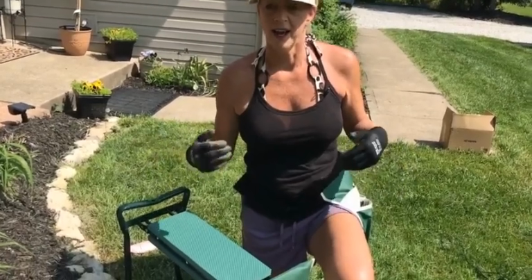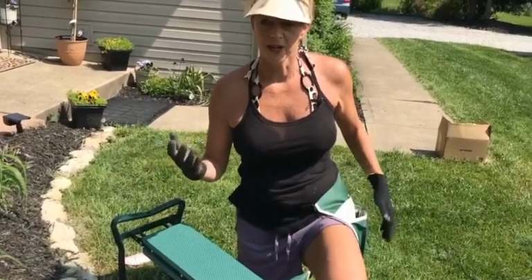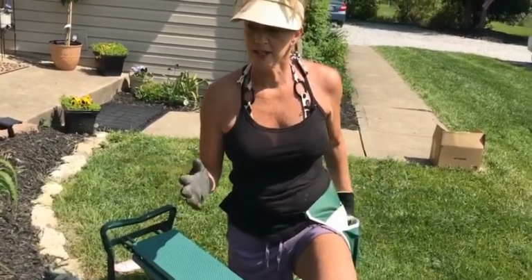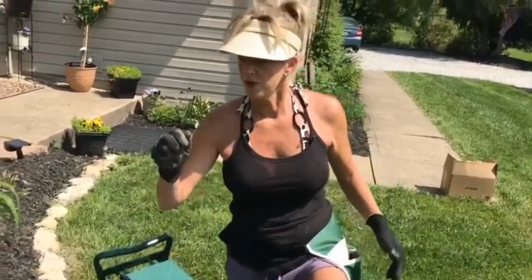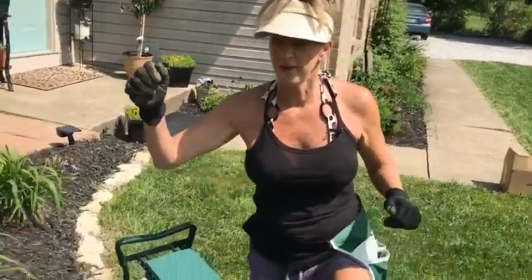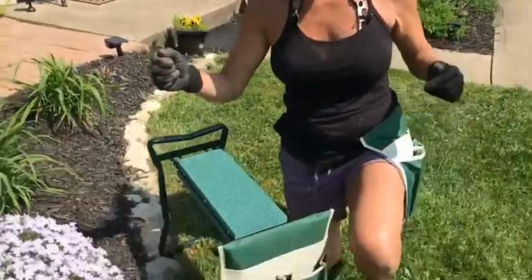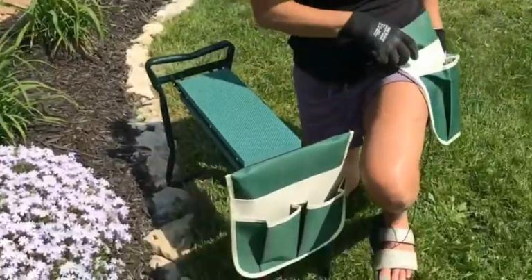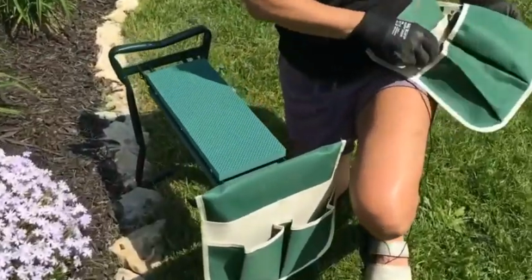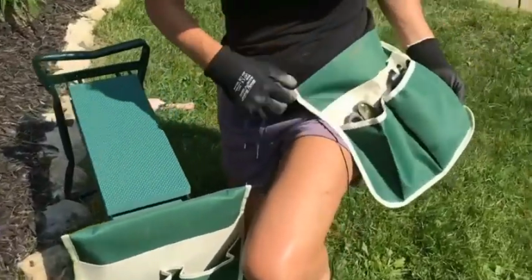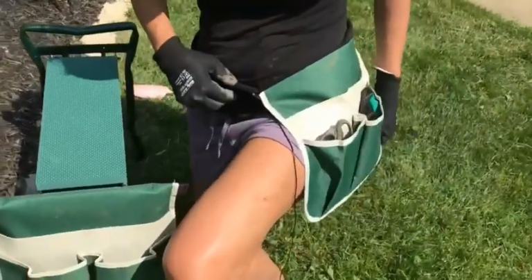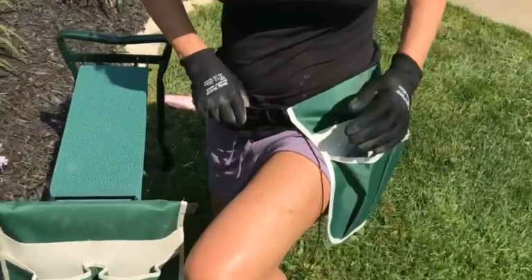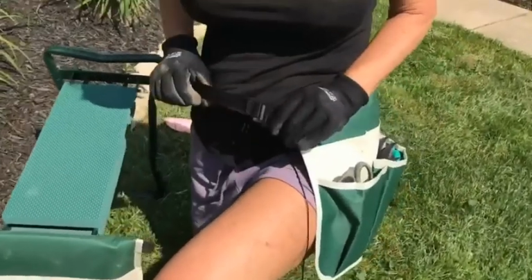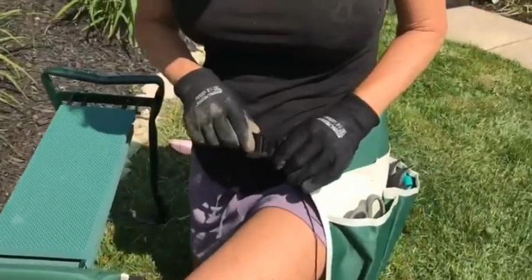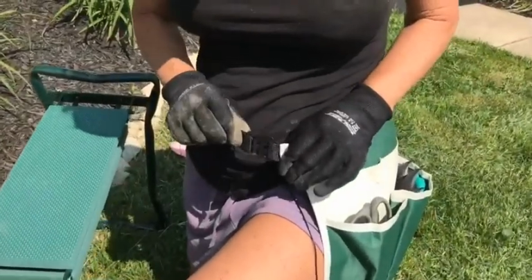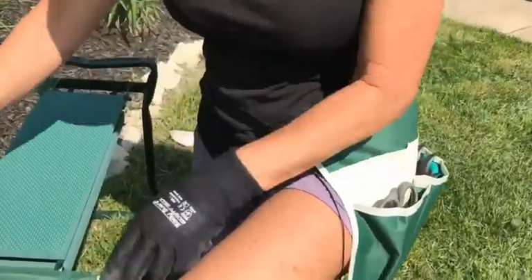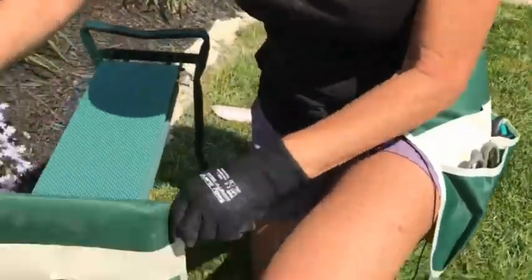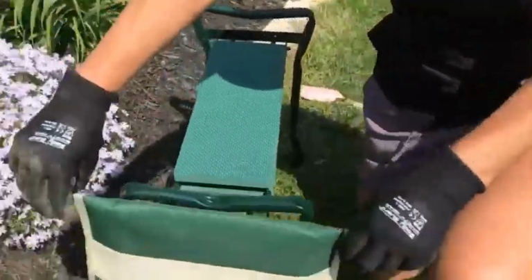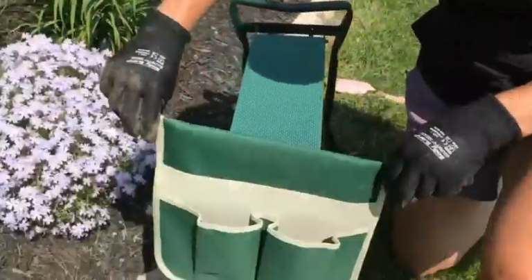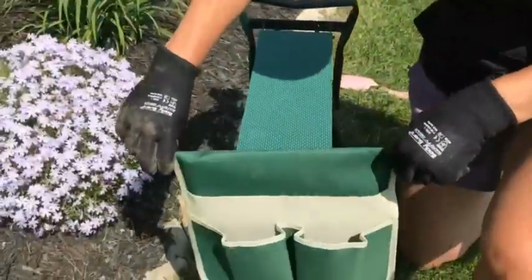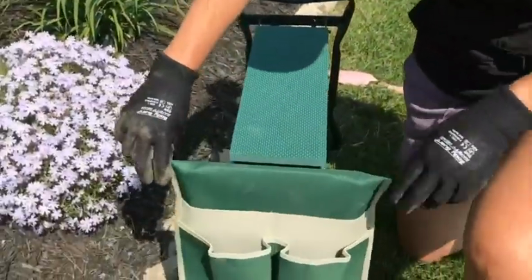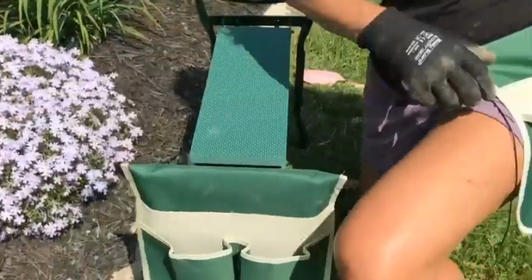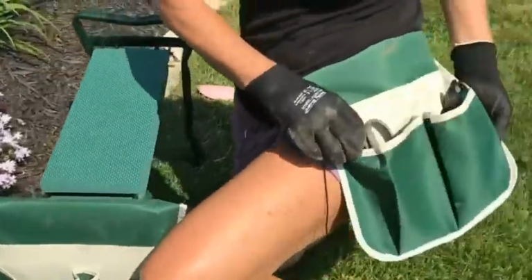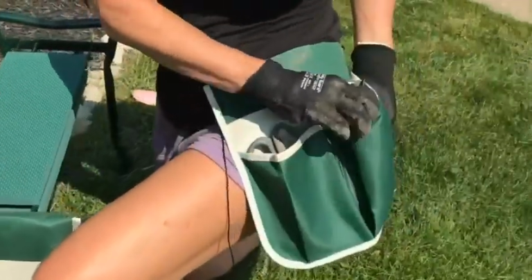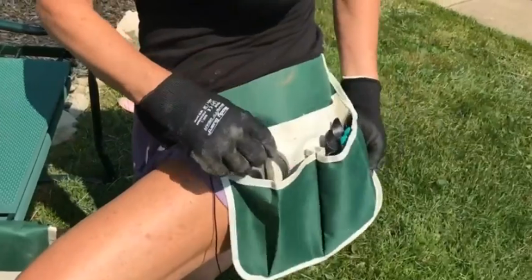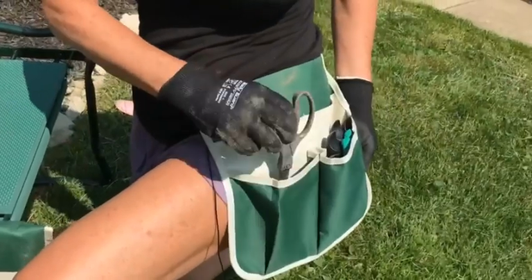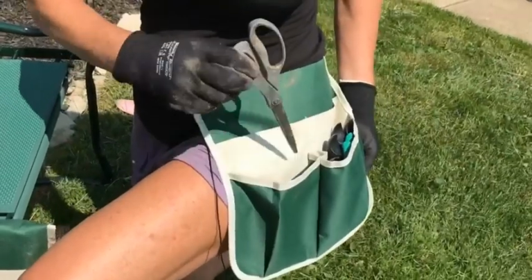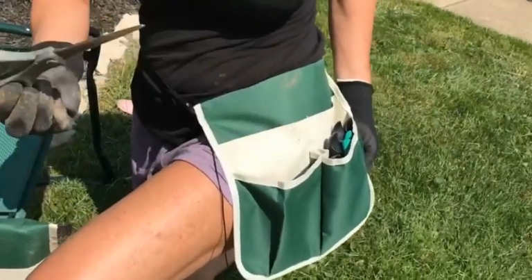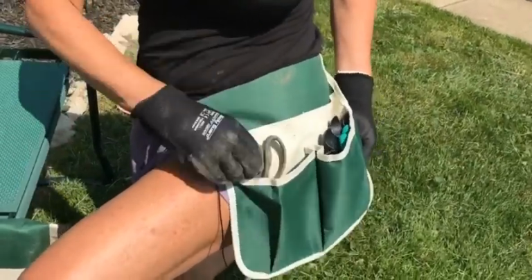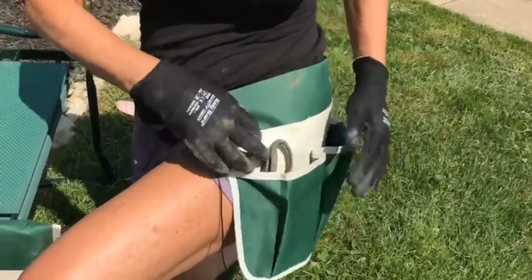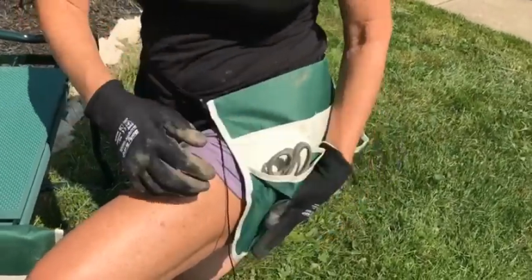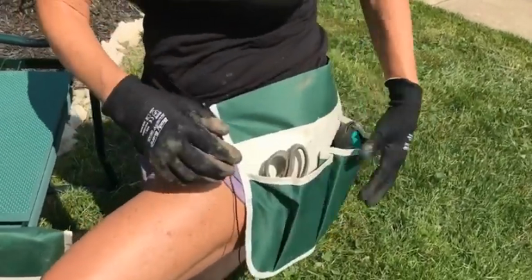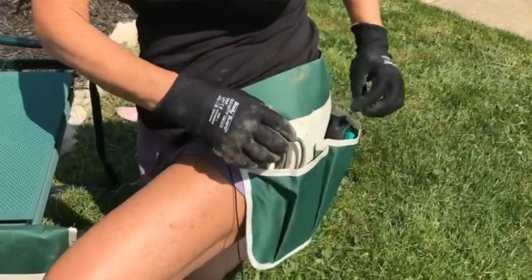I usually am always trying to find my different tools. This actually disconnects — you can take this off and set it right here on both sides — but this helps me keep all of my different tools together. My scissors, I even have my cell phone down in here.